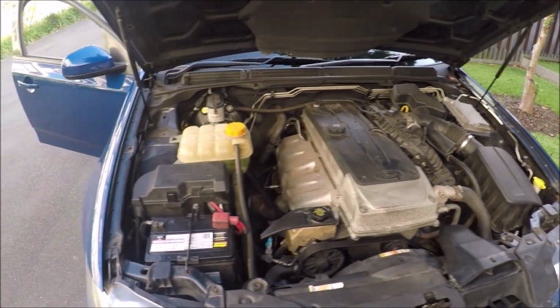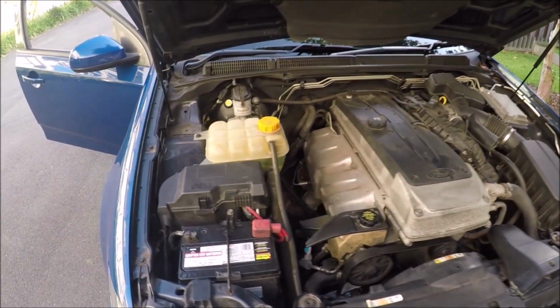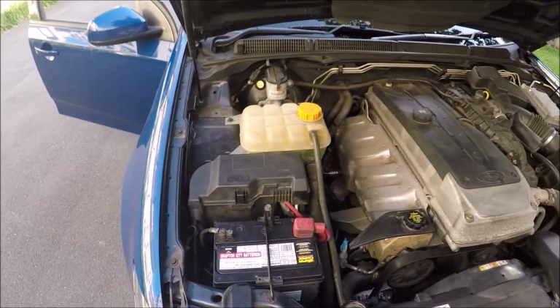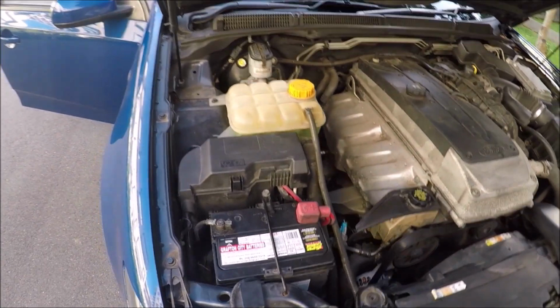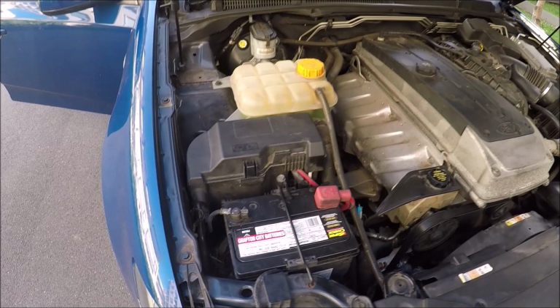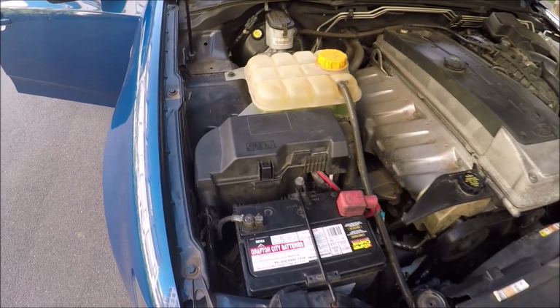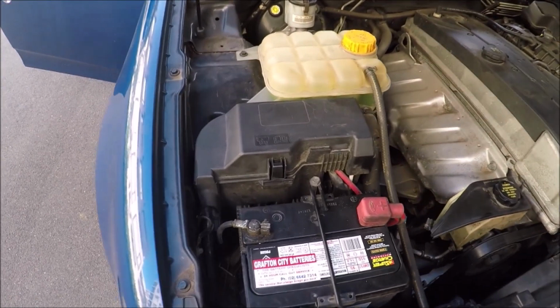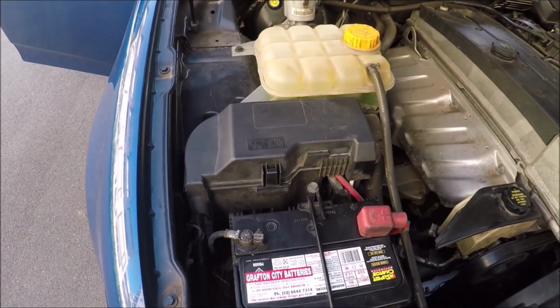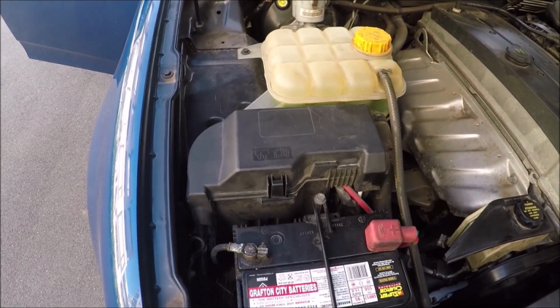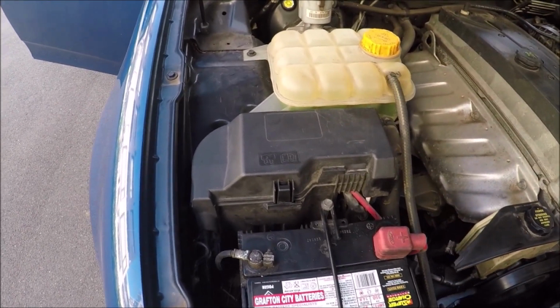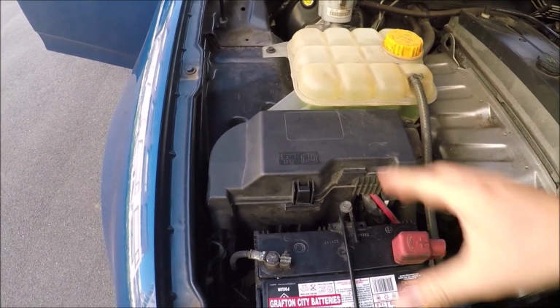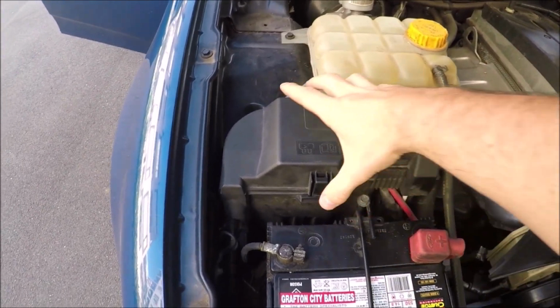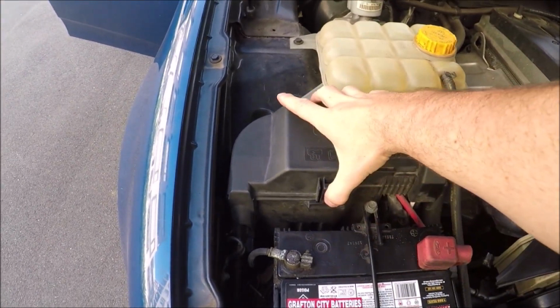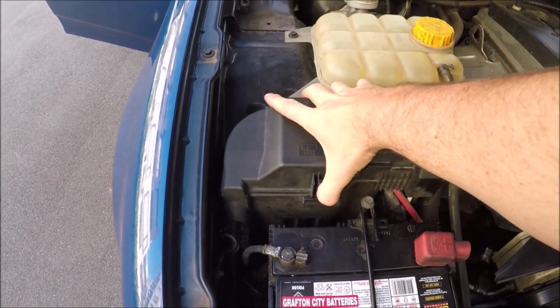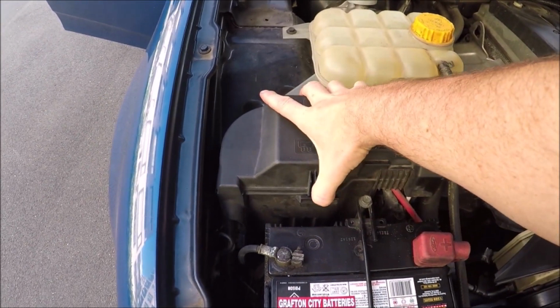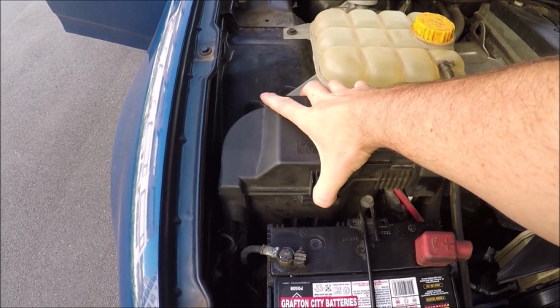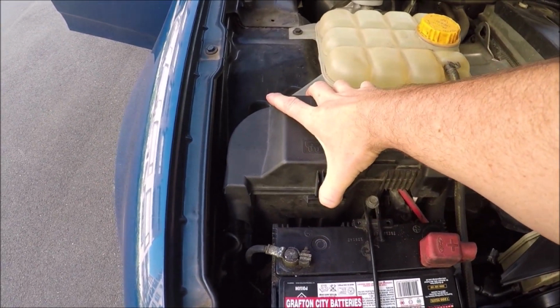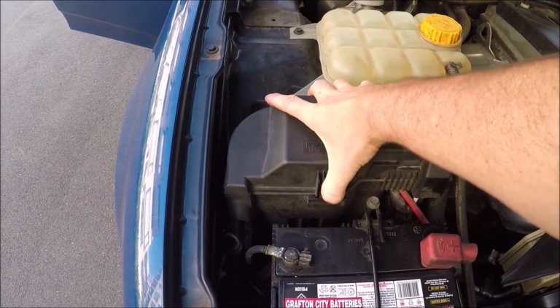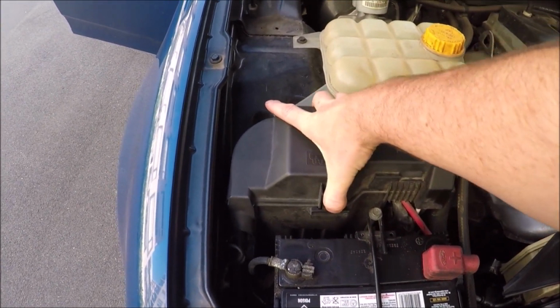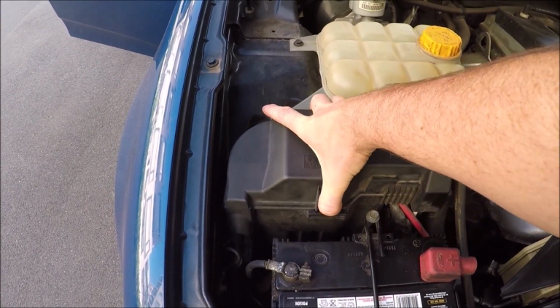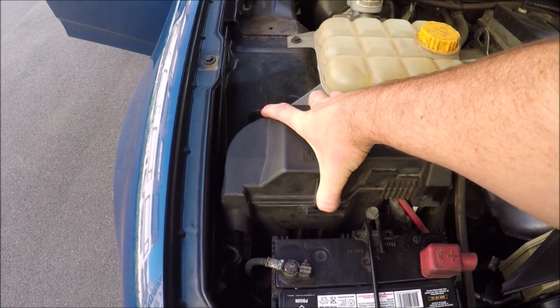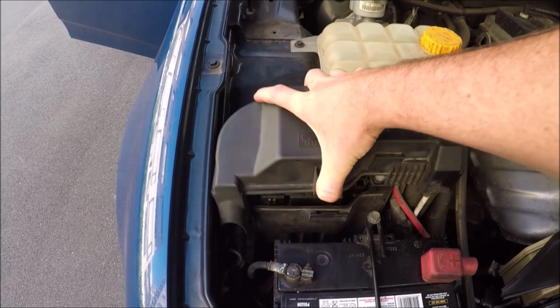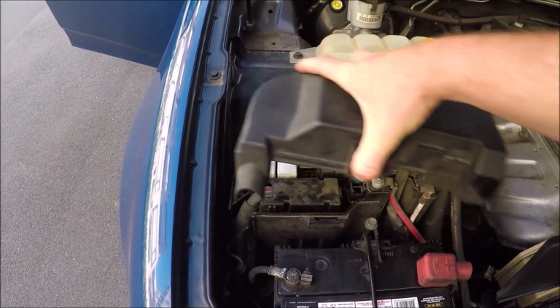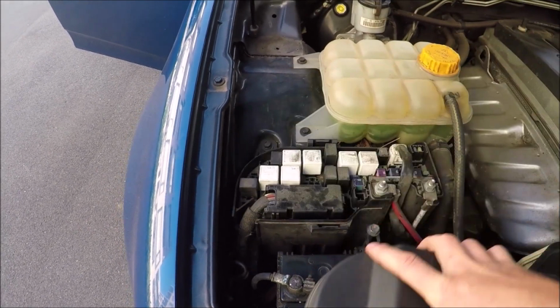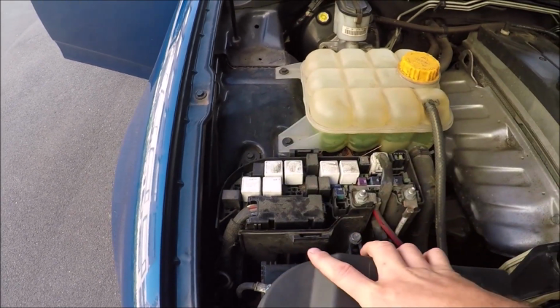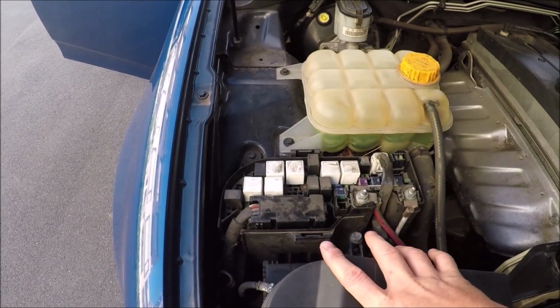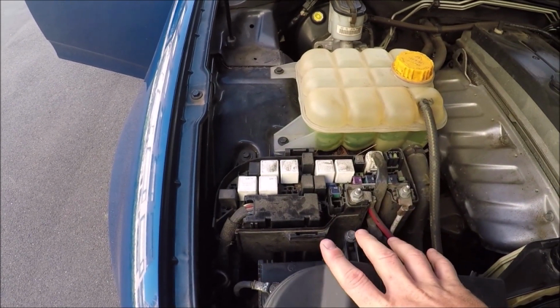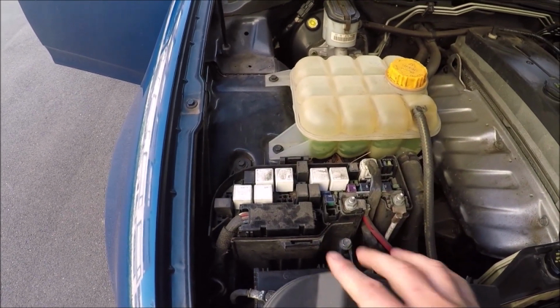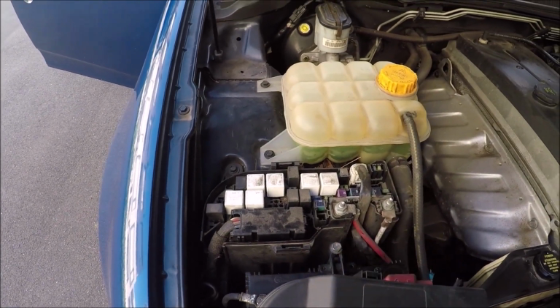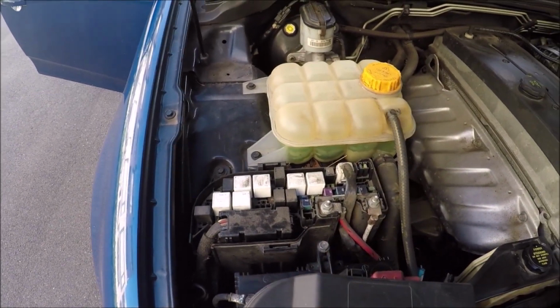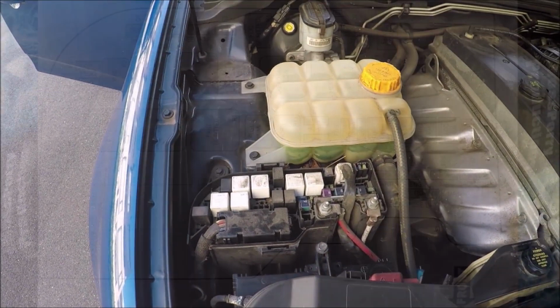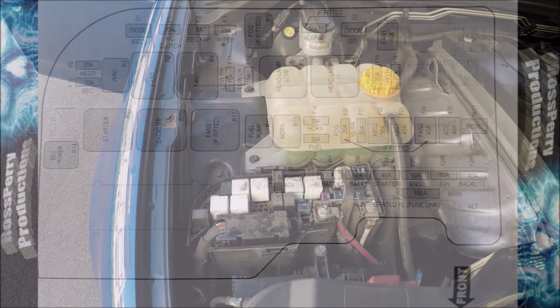Over to the left hand side, just above the battery, you've got a black cover. Finger on either side and that exposes your engine bay fuse box.